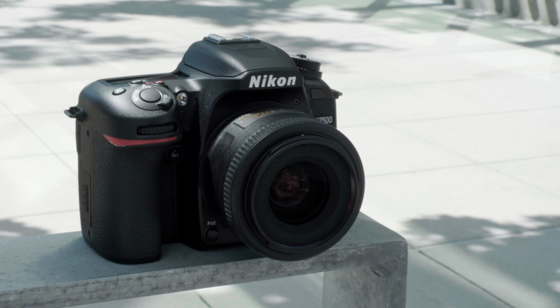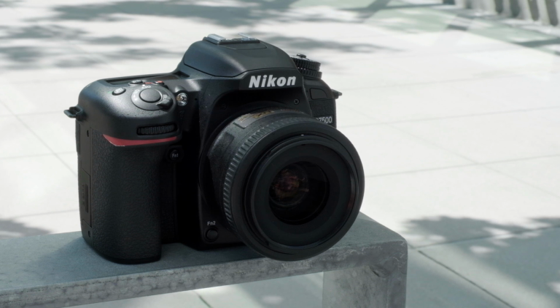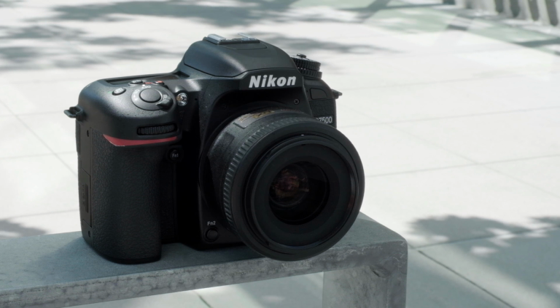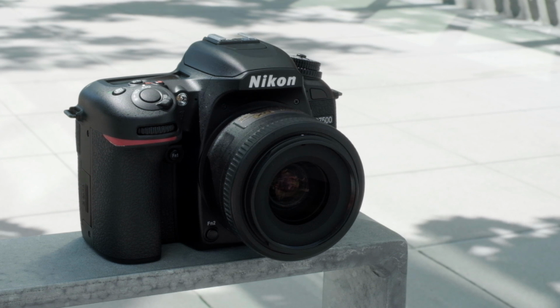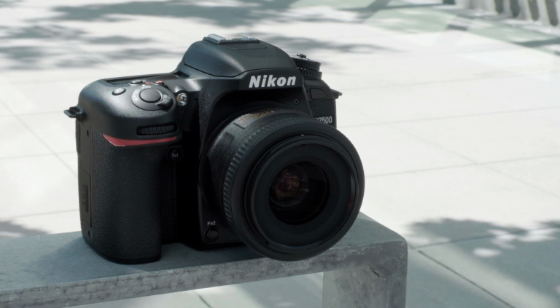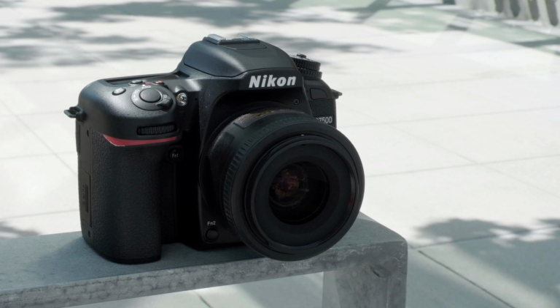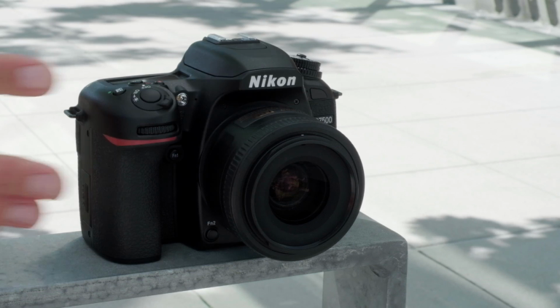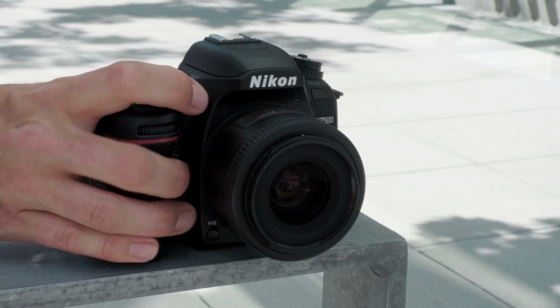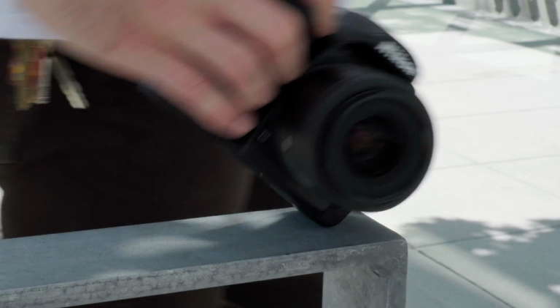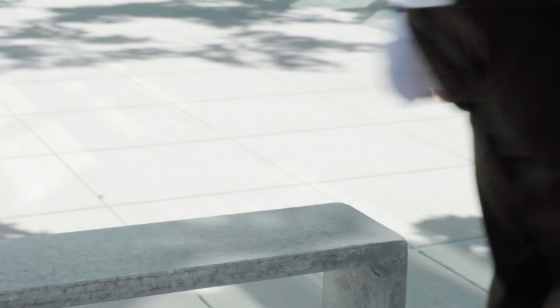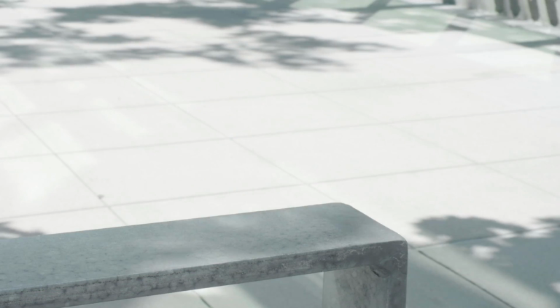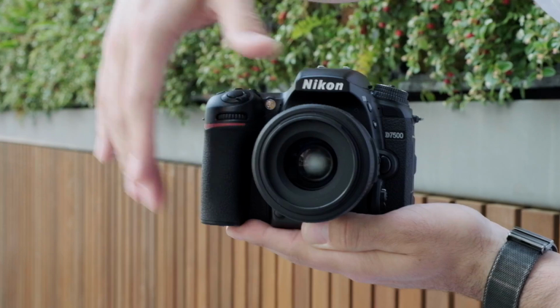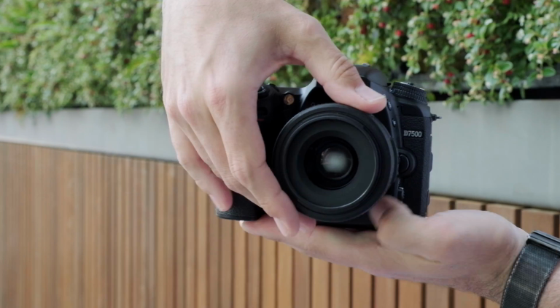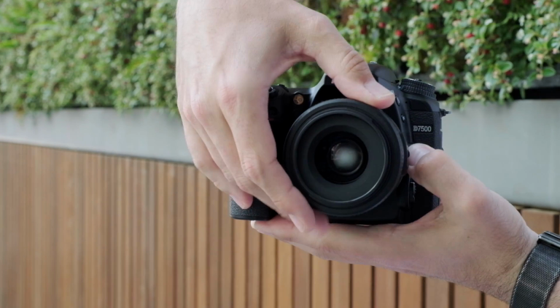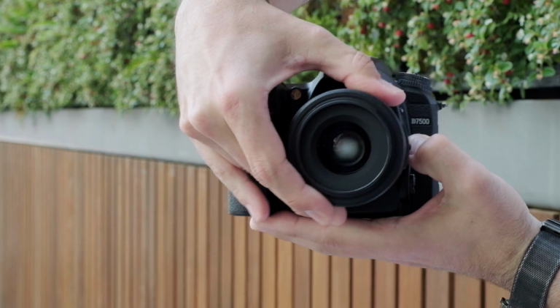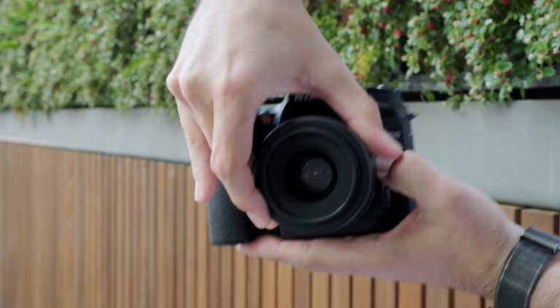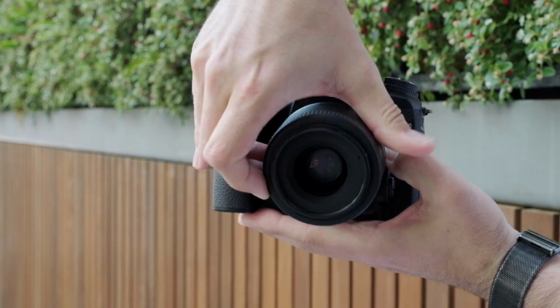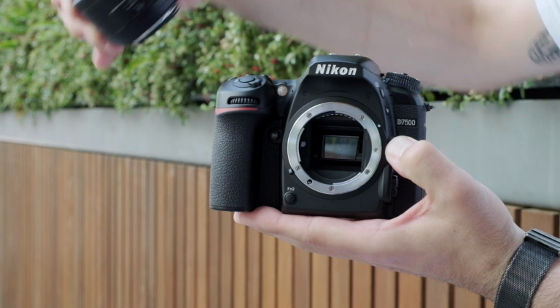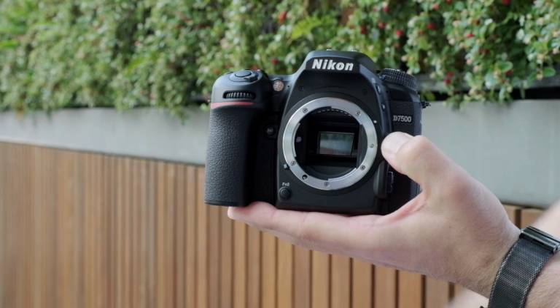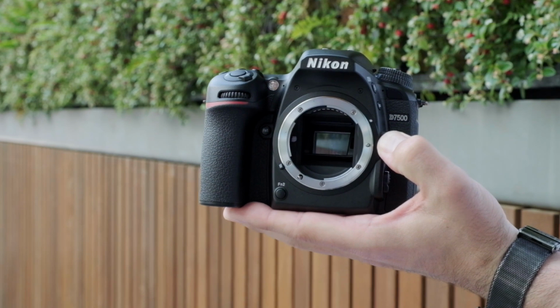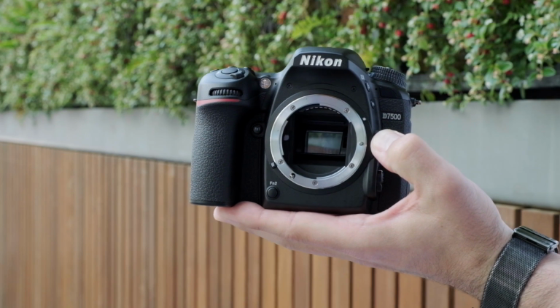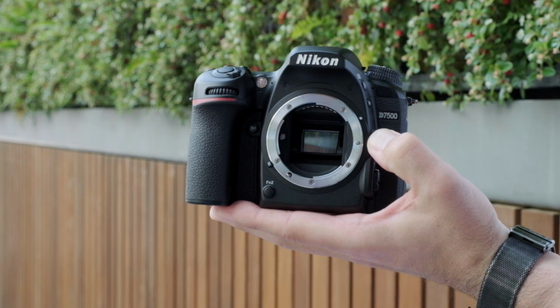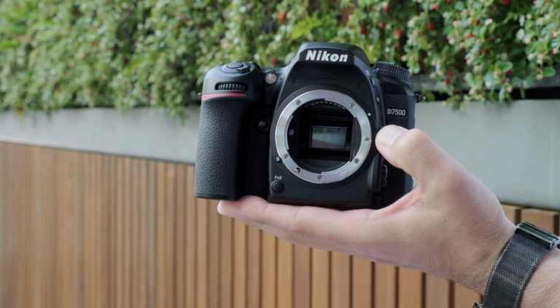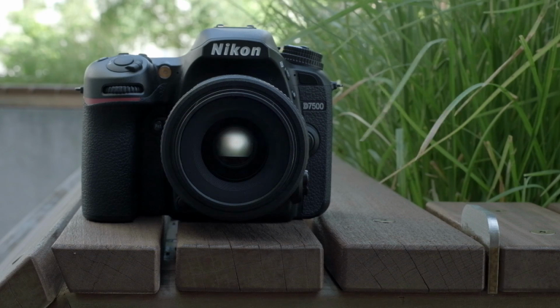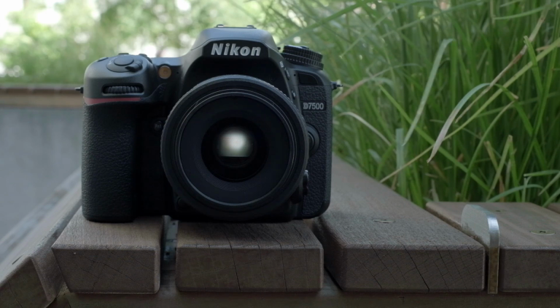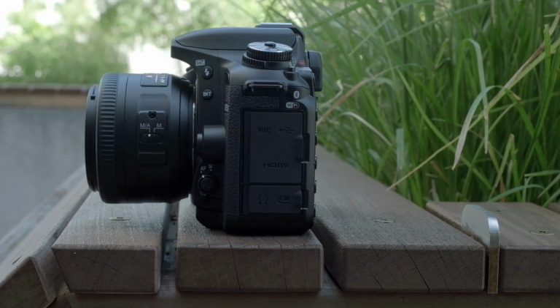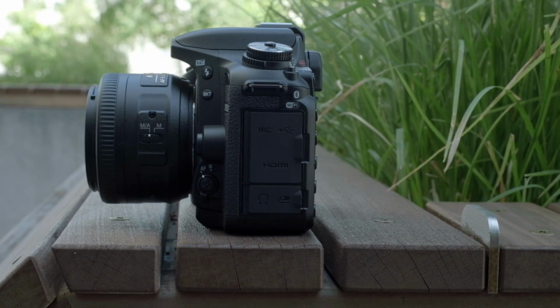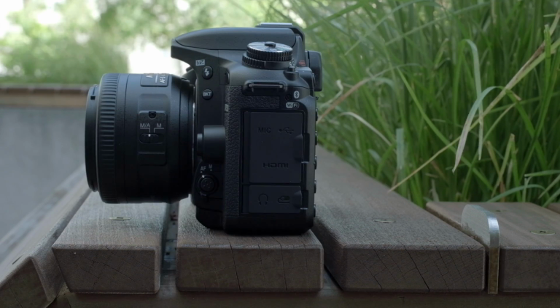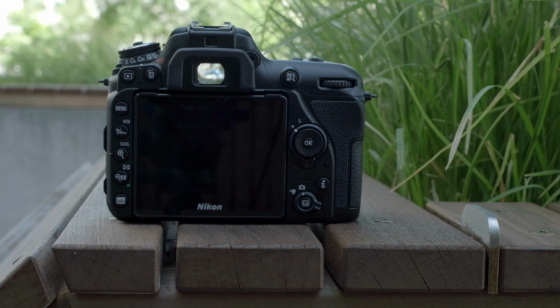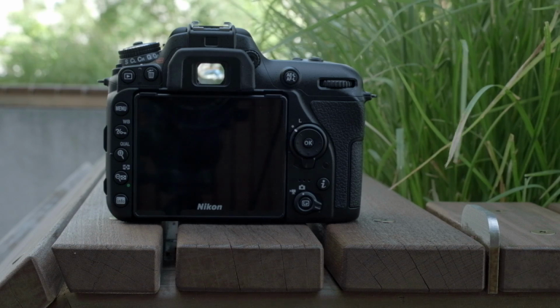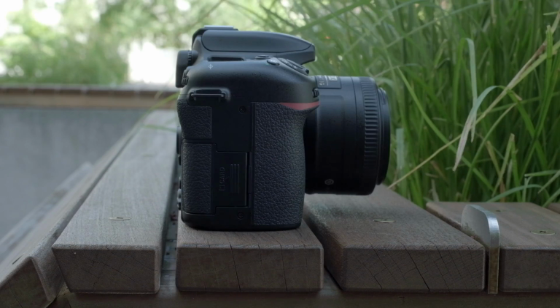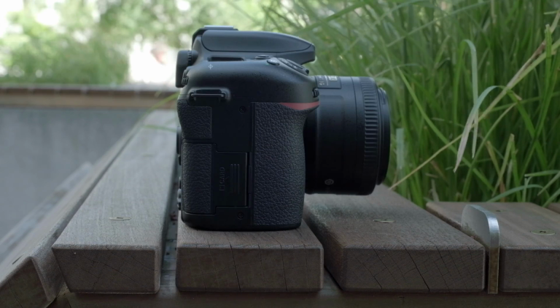This is Nikon's new mid-range DSLR, the D7500. It borrows a lot from the APS-C flagship D500, including its 20 megapixel sensor and X-Speed 5 processor, but retains a similar size and button configuration to the D7200.